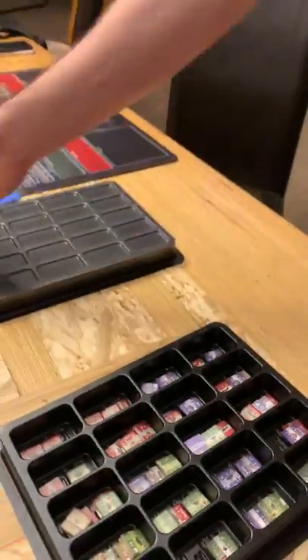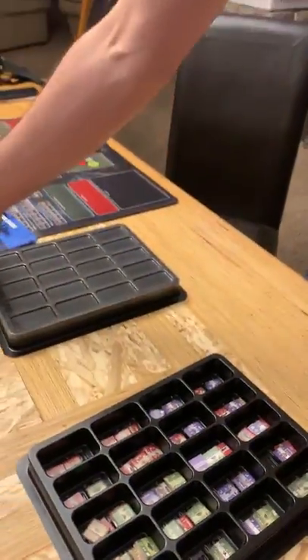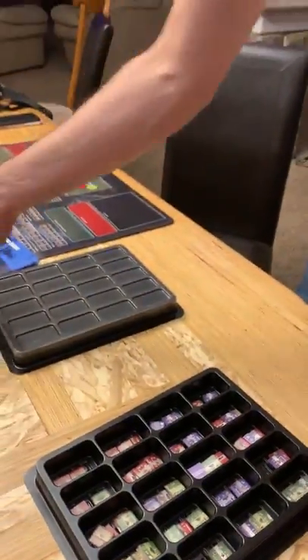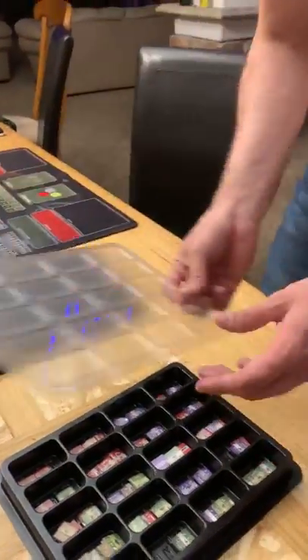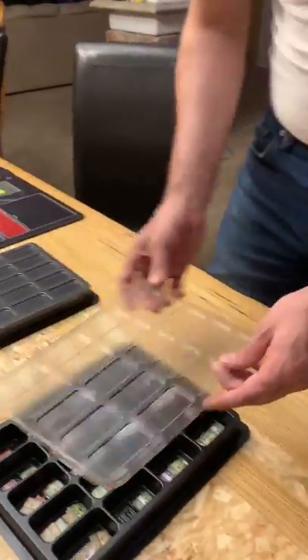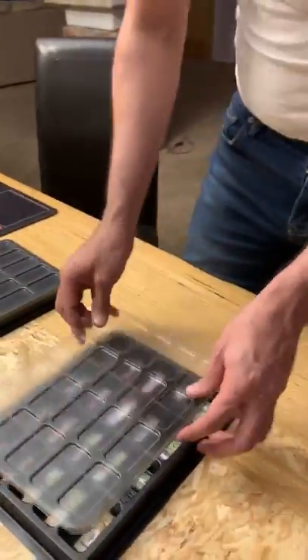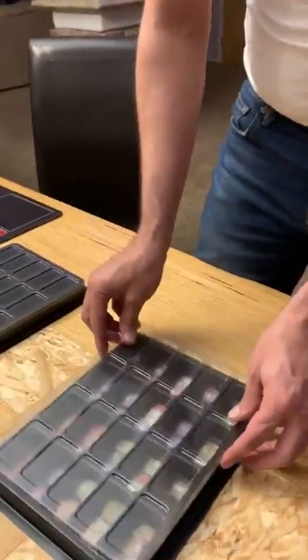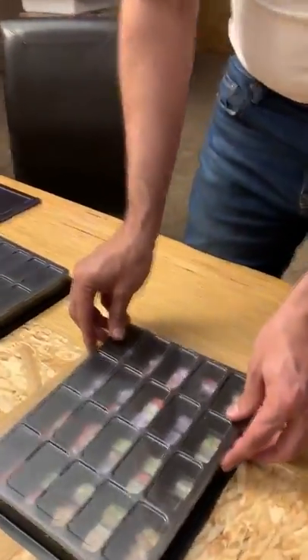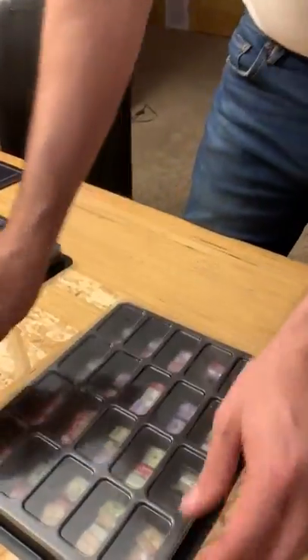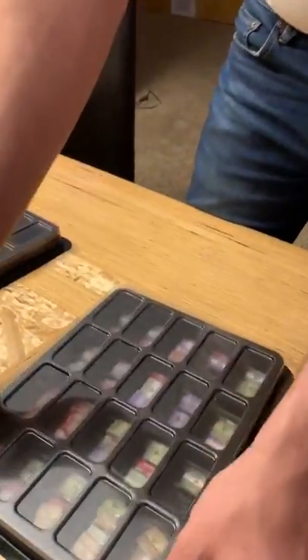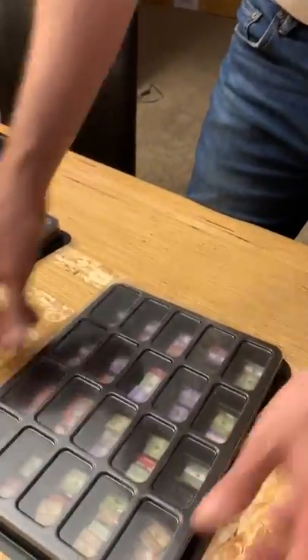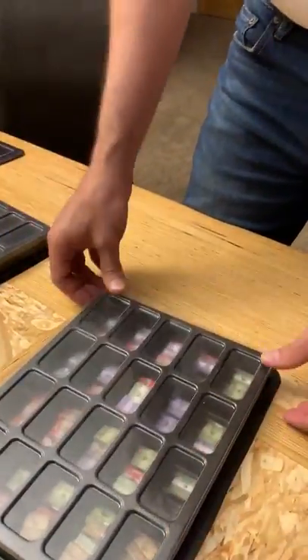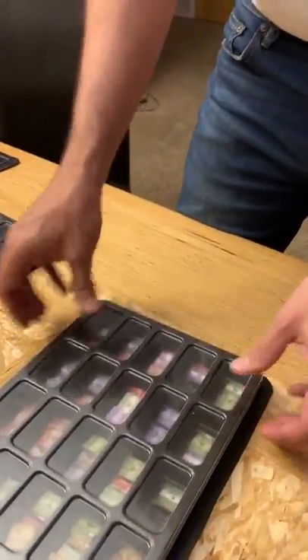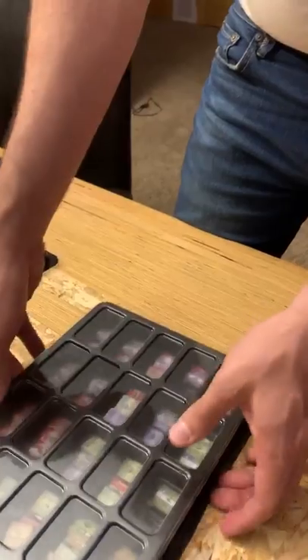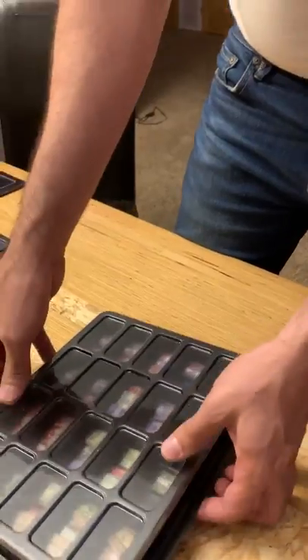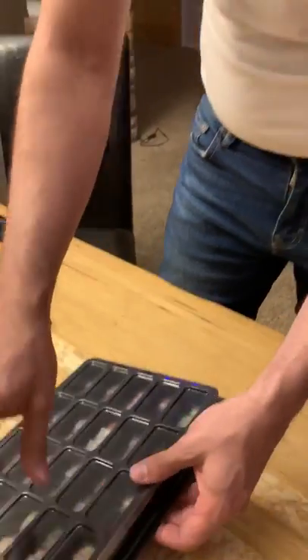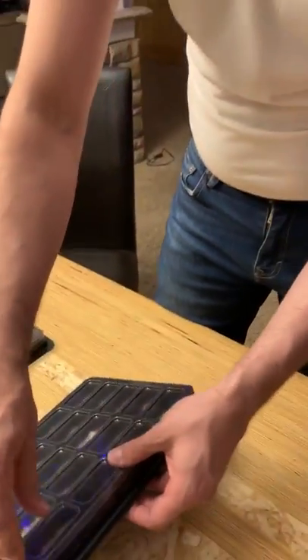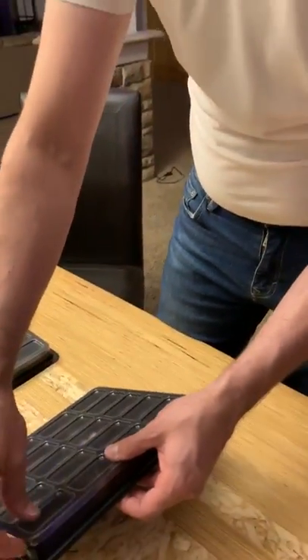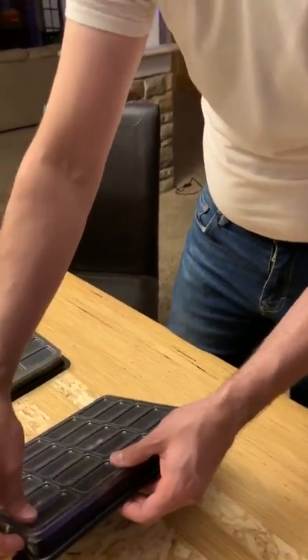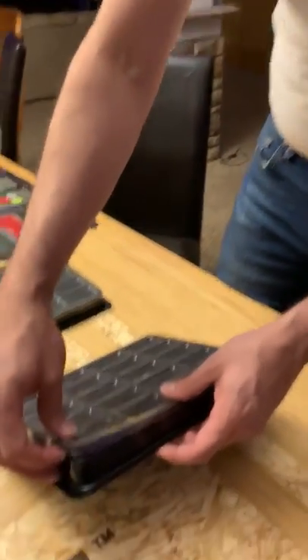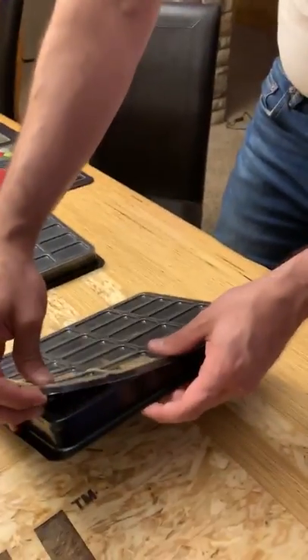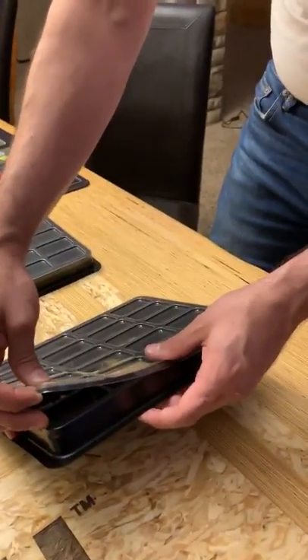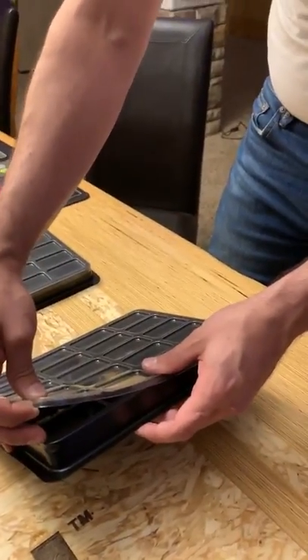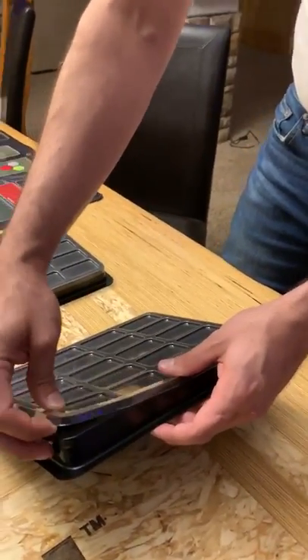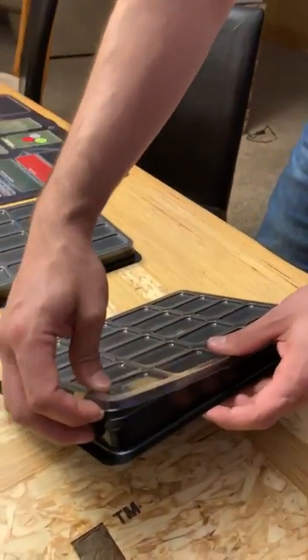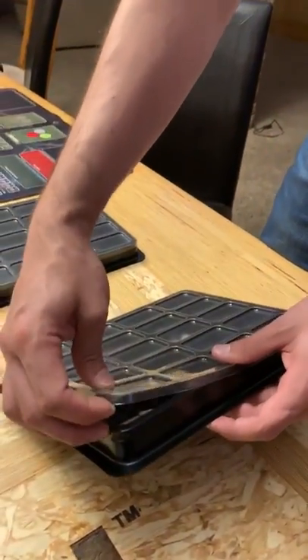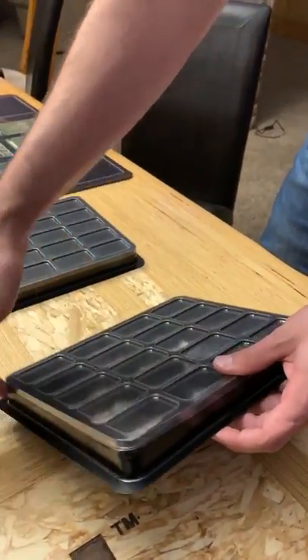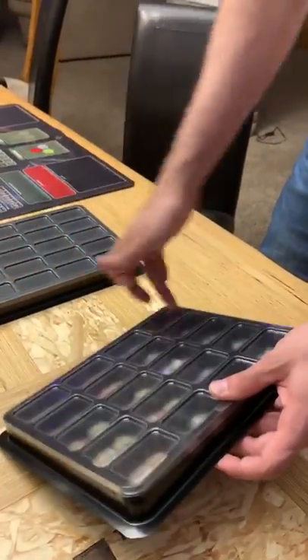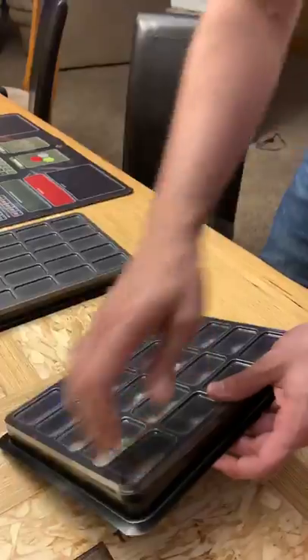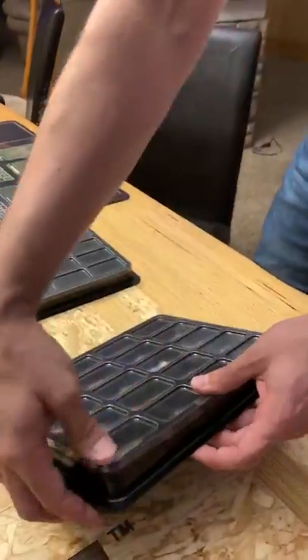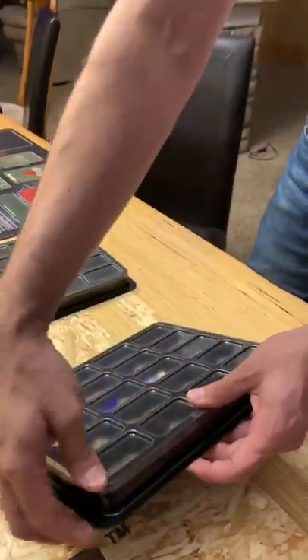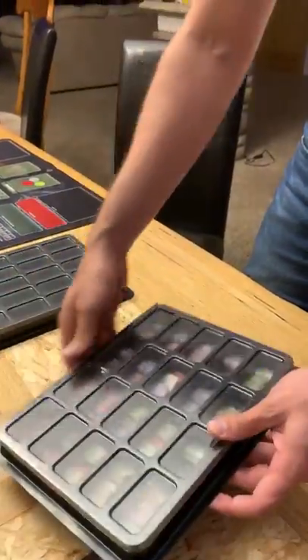So then we put the clear plastic, which will stick in on the edges here. You can see there's a divot on every single edge — one, two, three, four — clips in there.